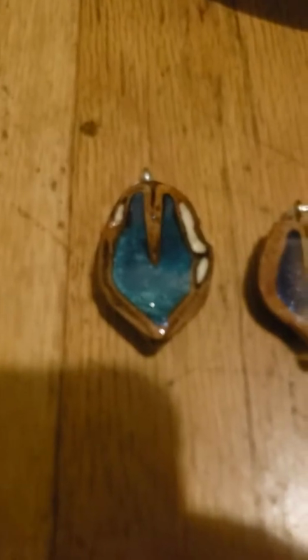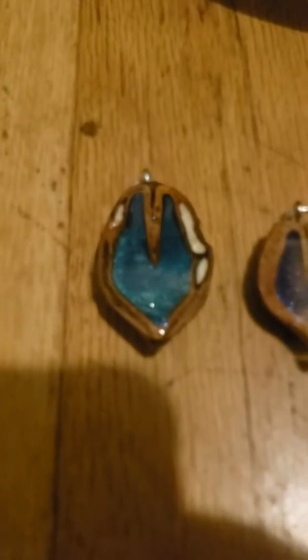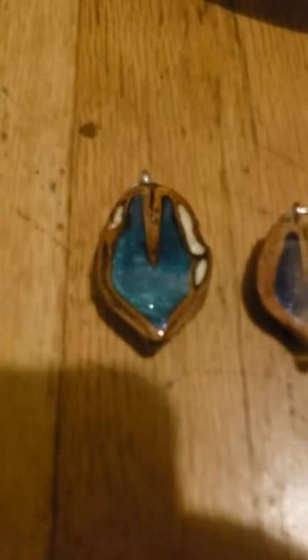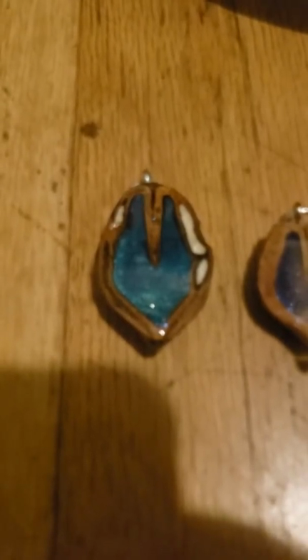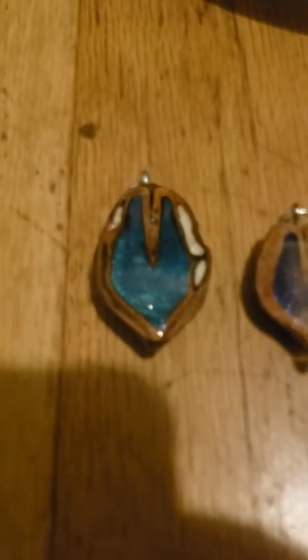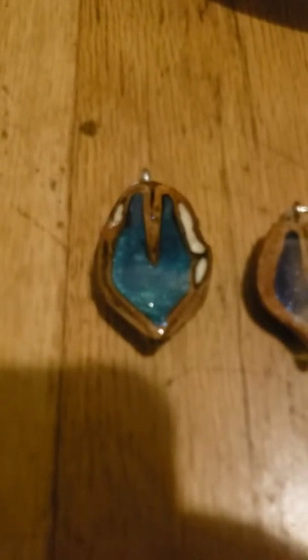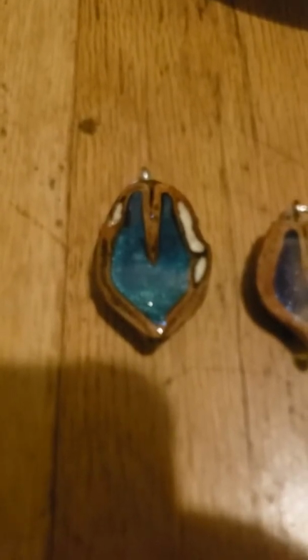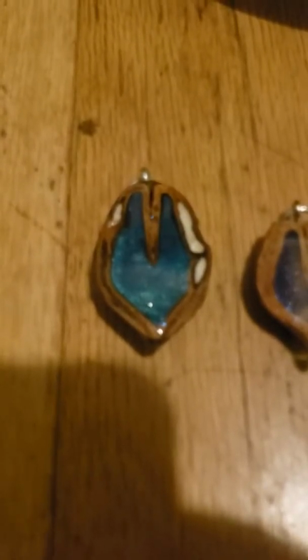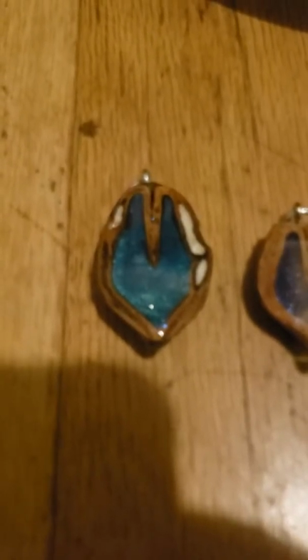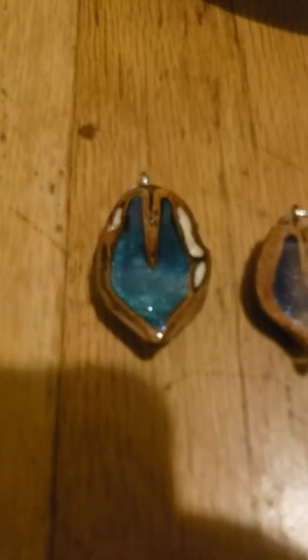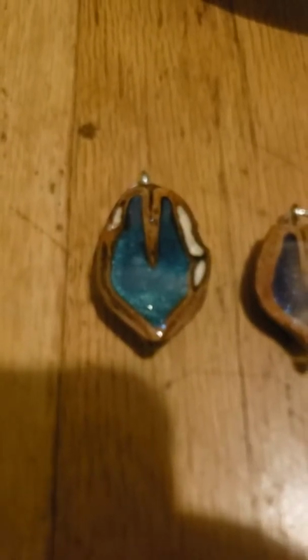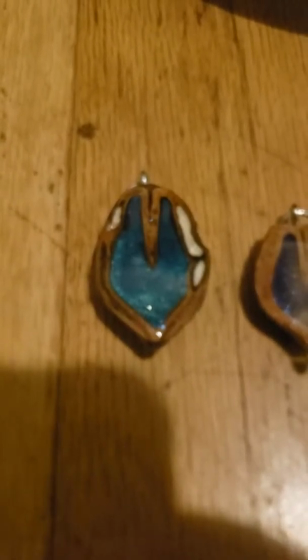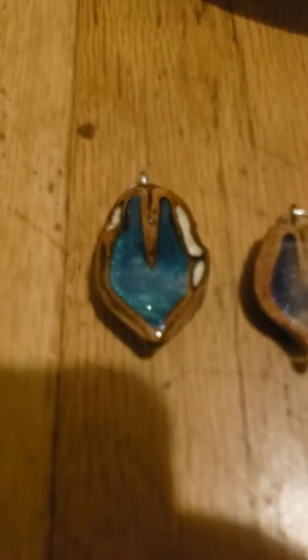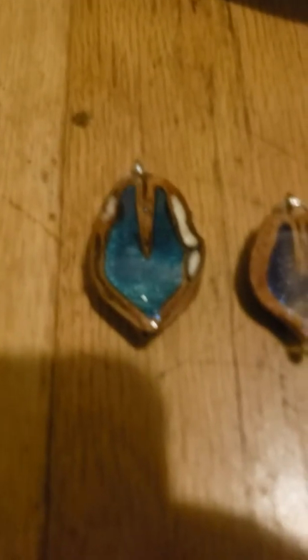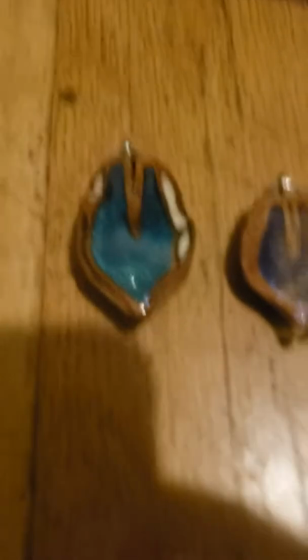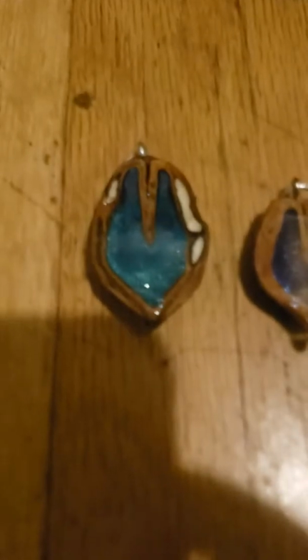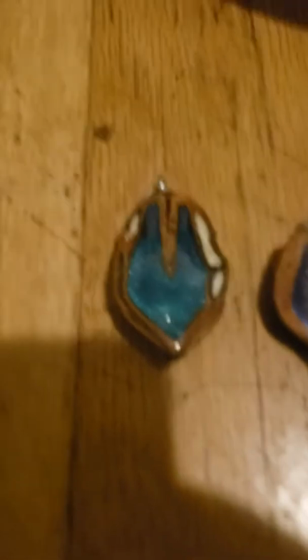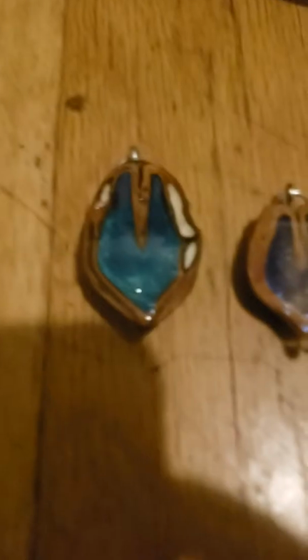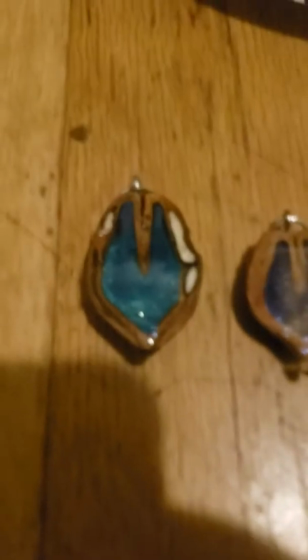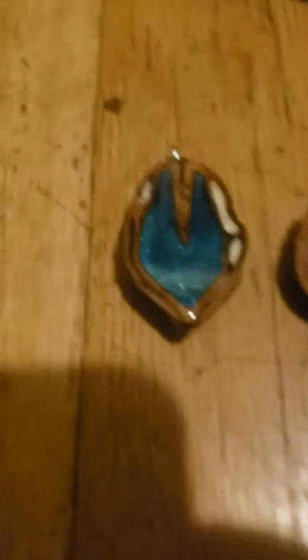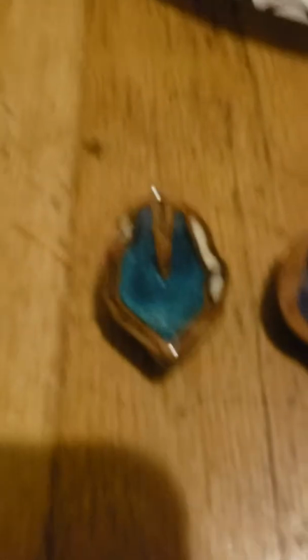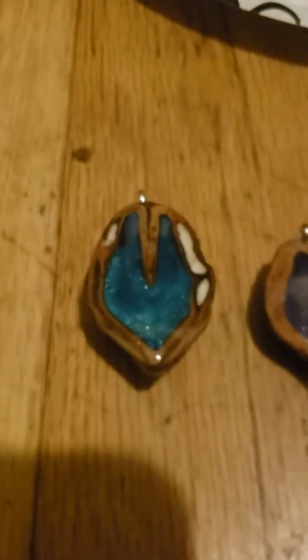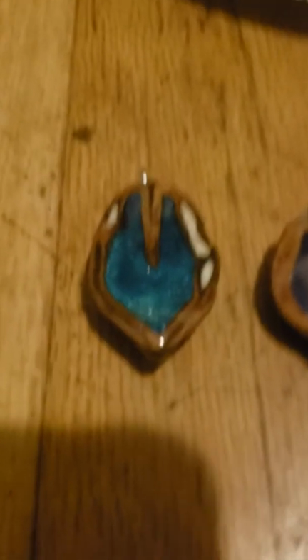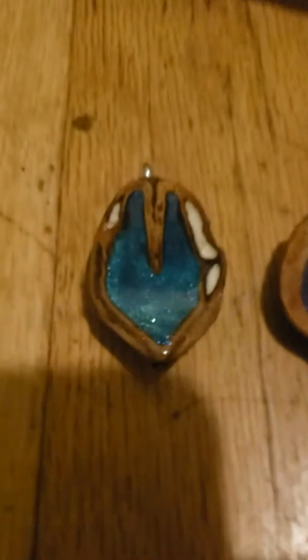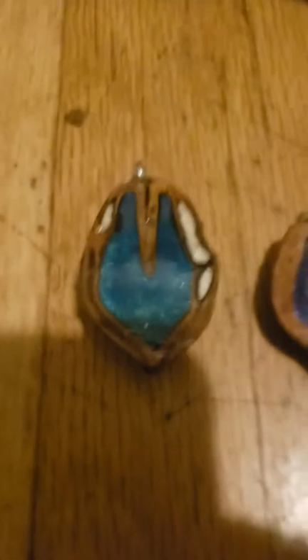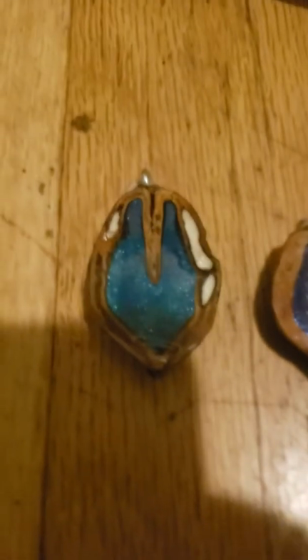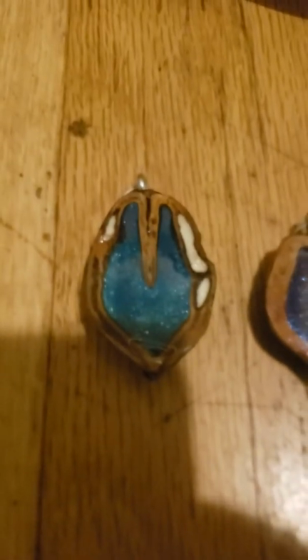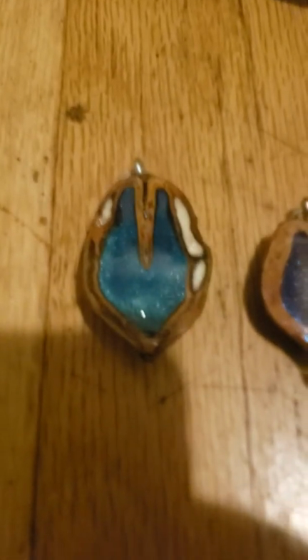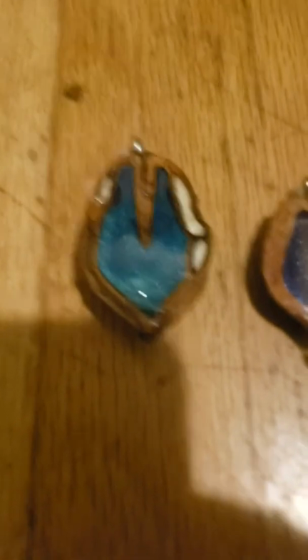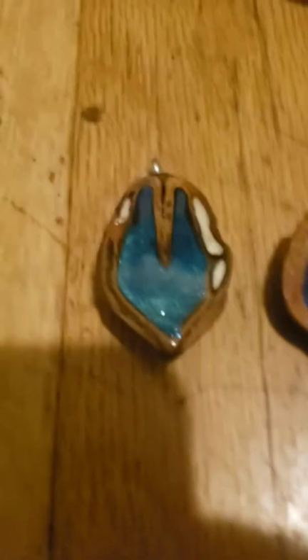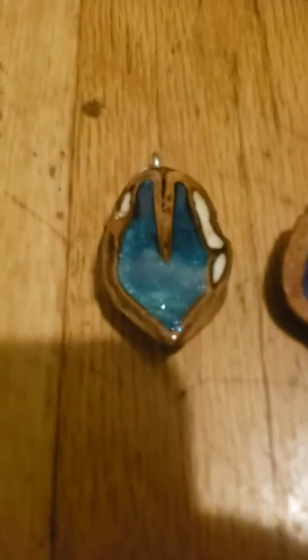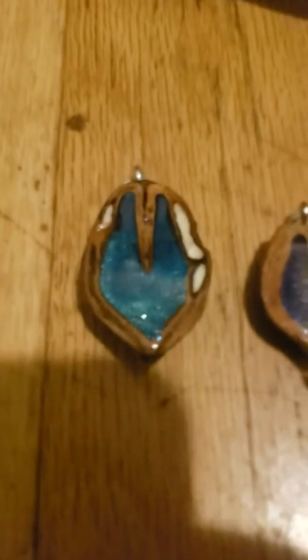Hi, so today we're going to be making some walnut necklace pendants, and as you can see, they're very pretty and also very simple to make.